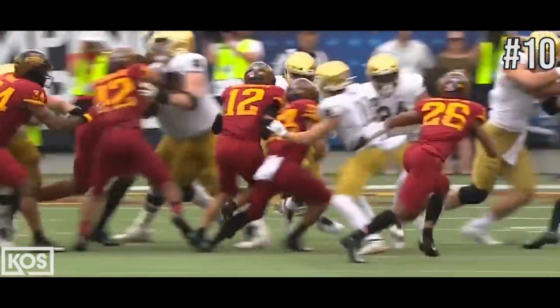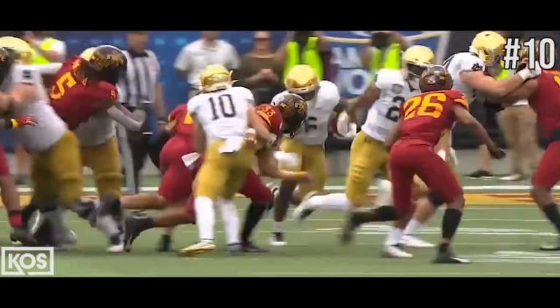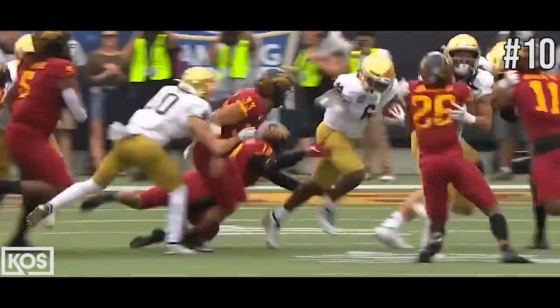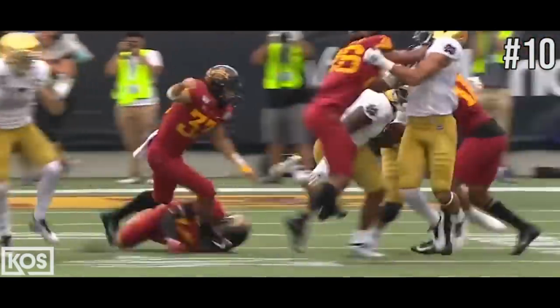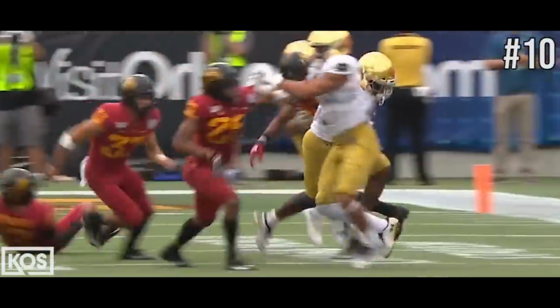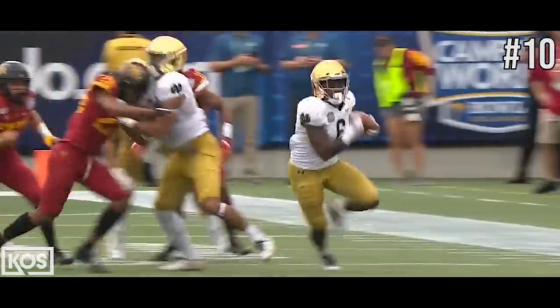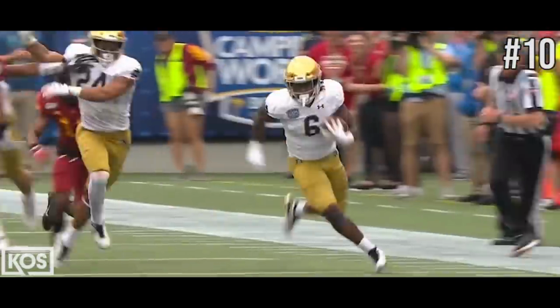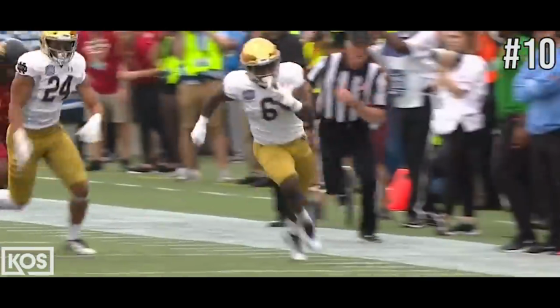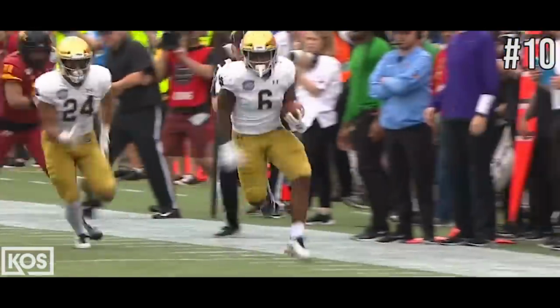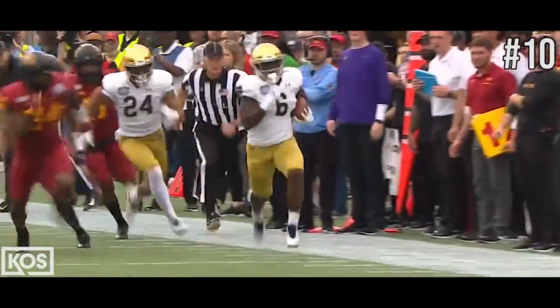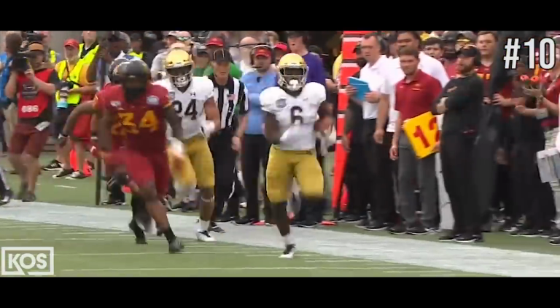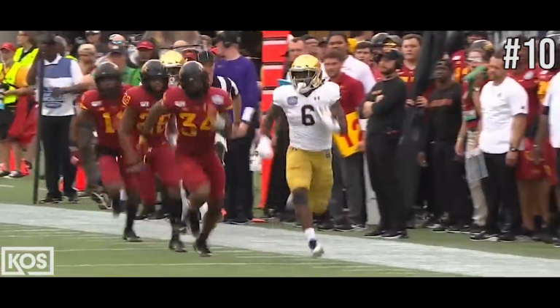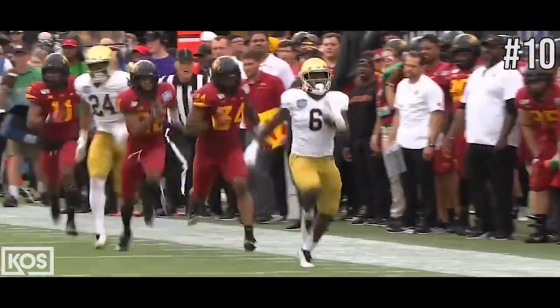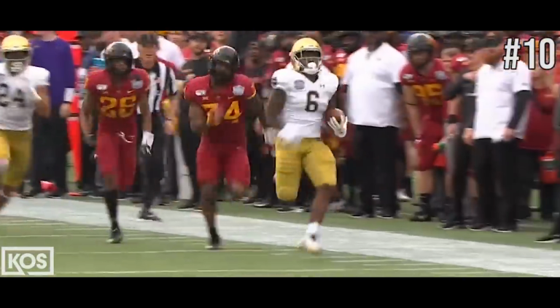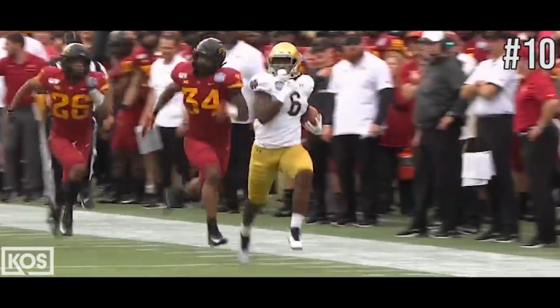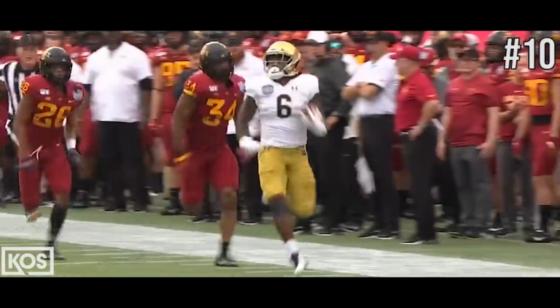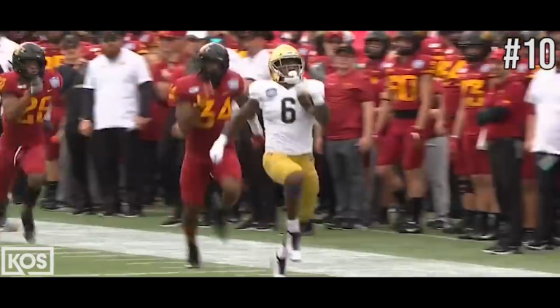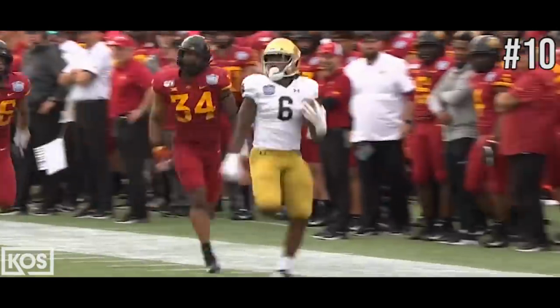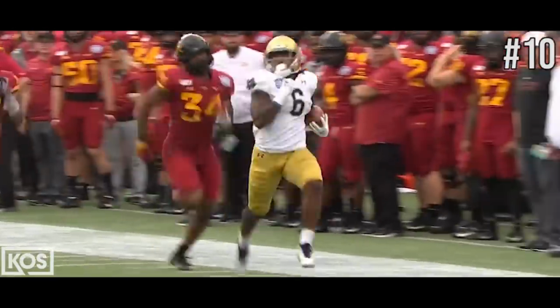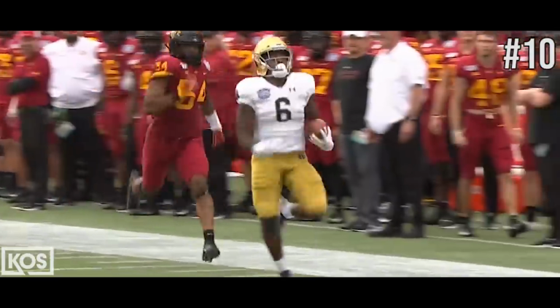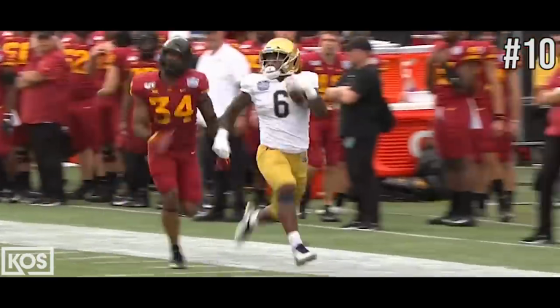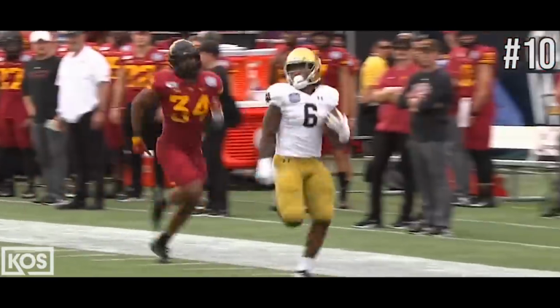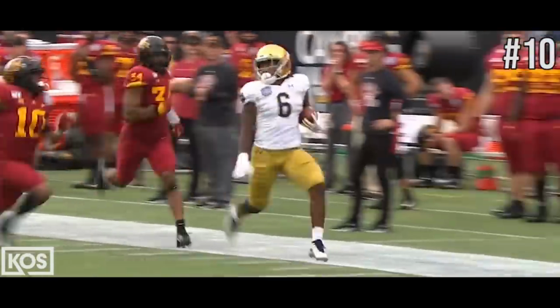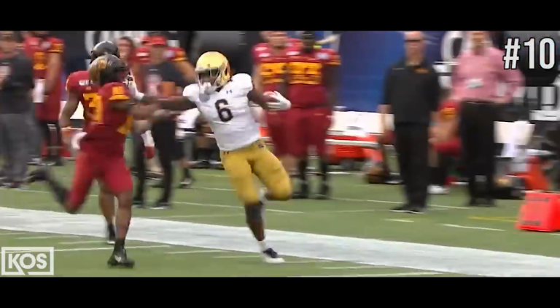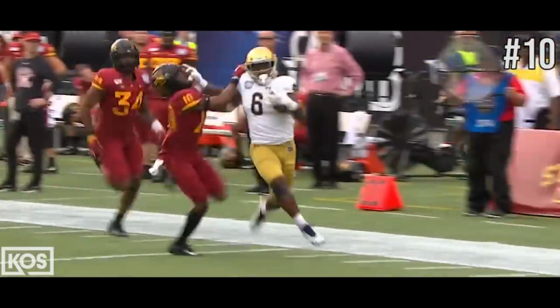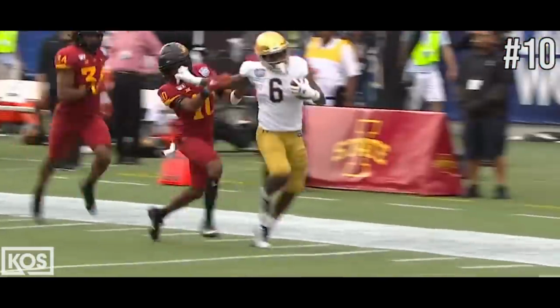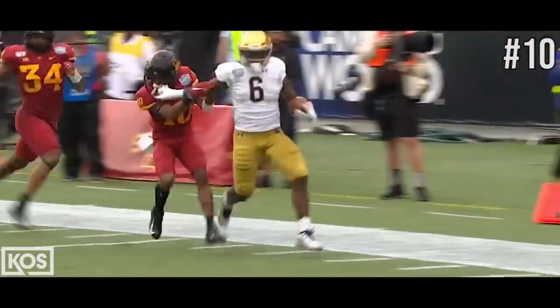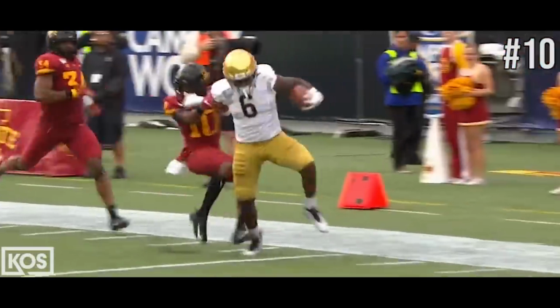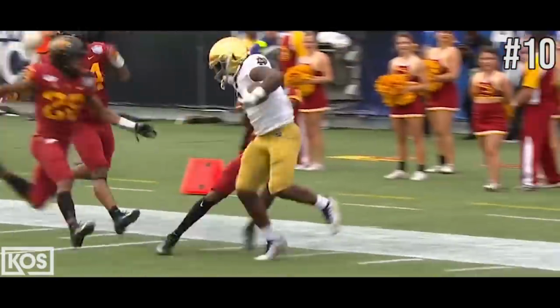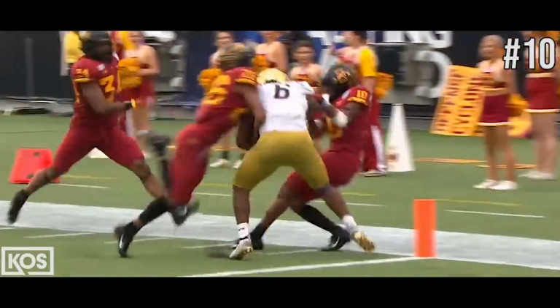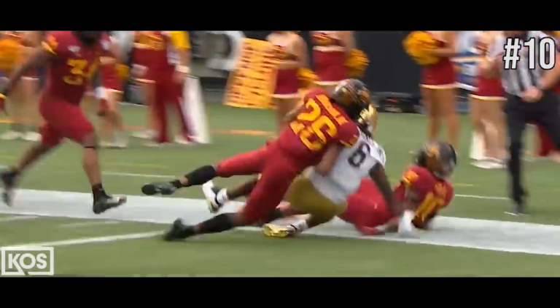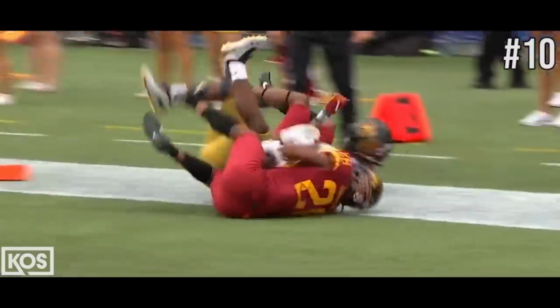Watch Tony Jones — patience, stiff arm. Great blocking on the perimeter by Notre Dame. Look at the long speed as he's trying to outrun these Iowa State defenders. Be physical at the end. Stiff arm for about 12 yards.